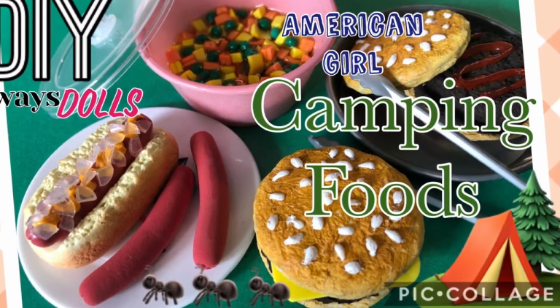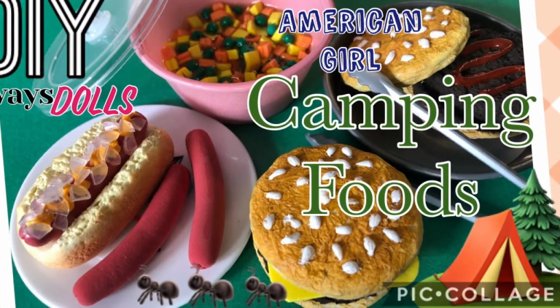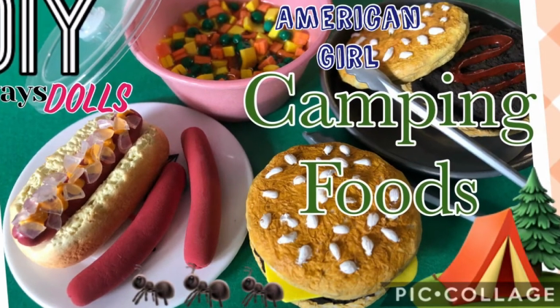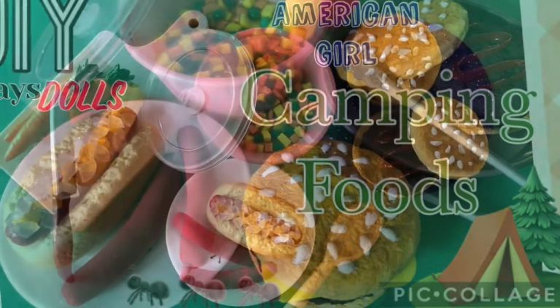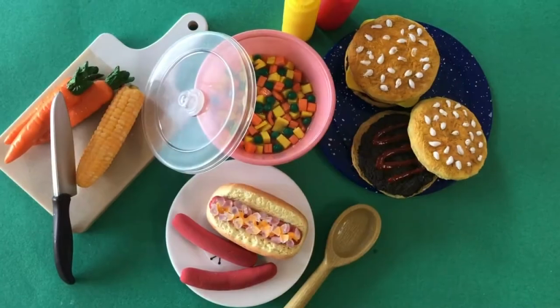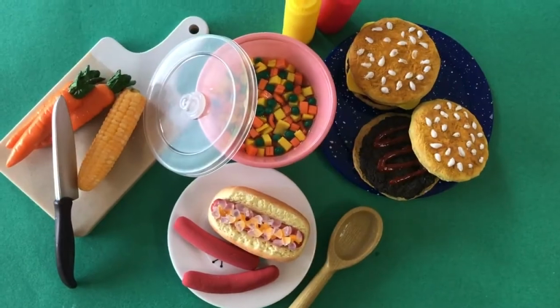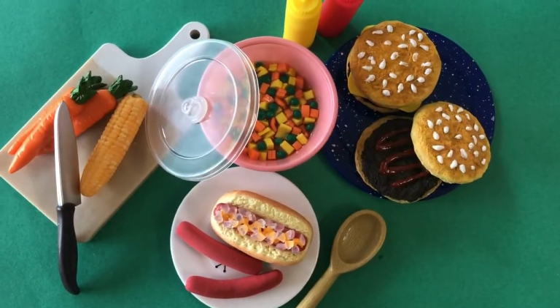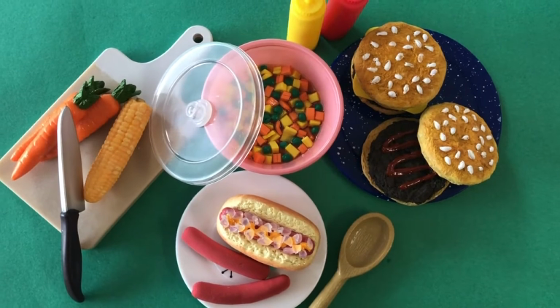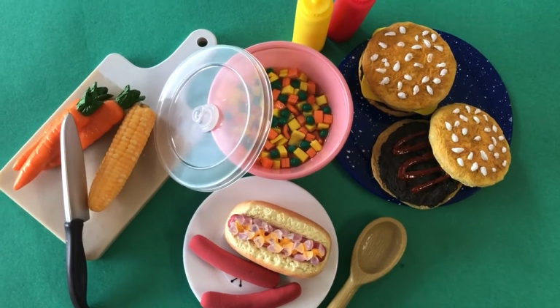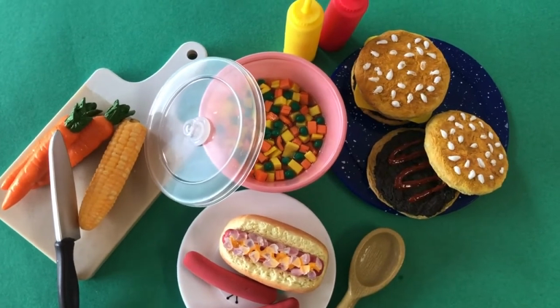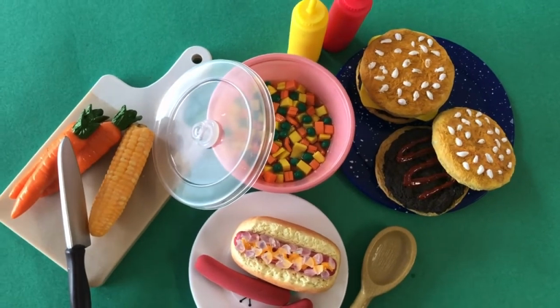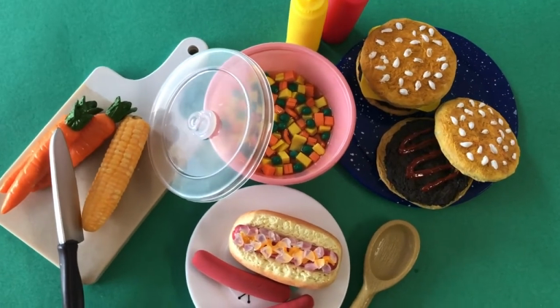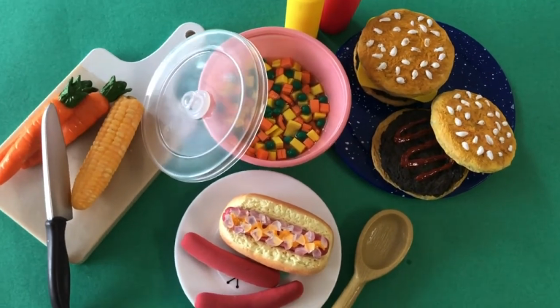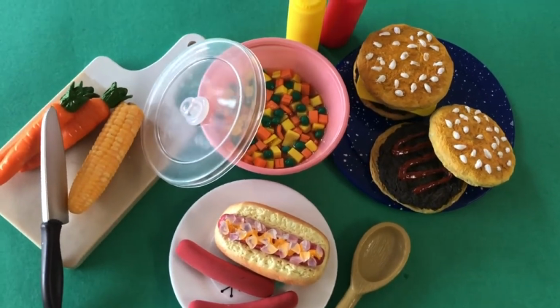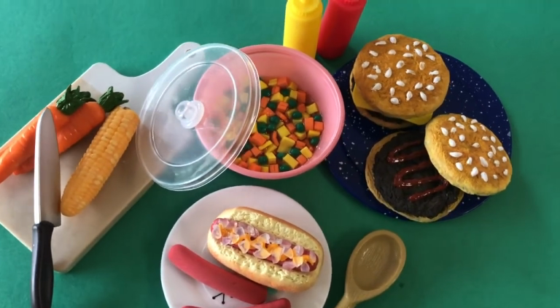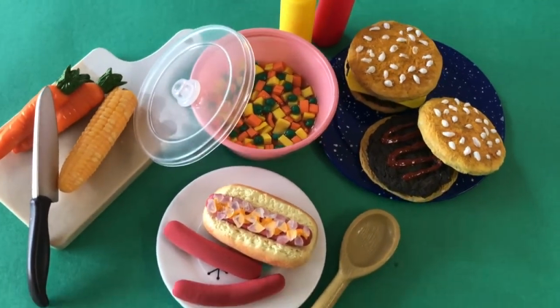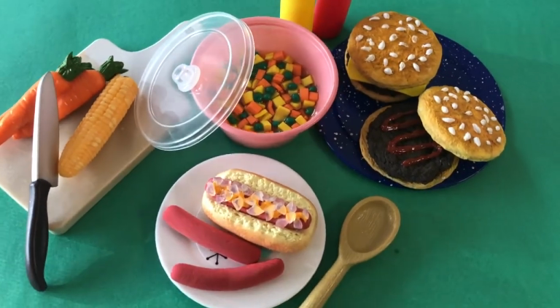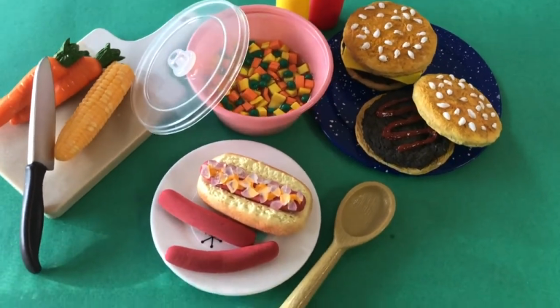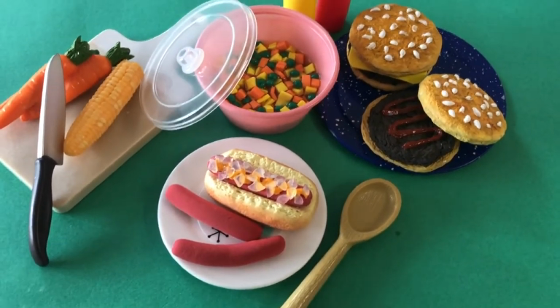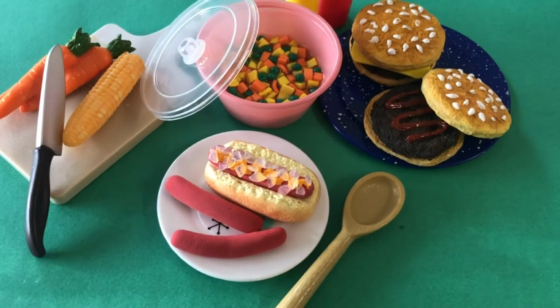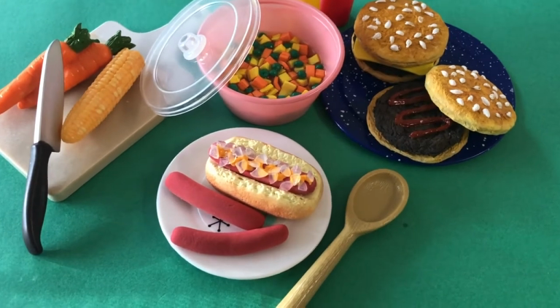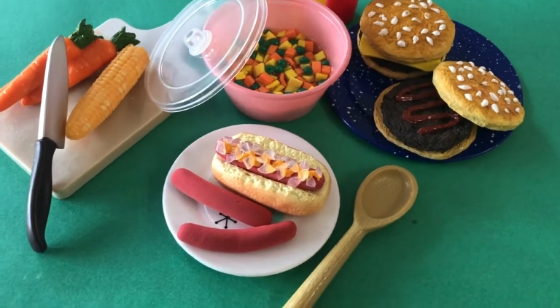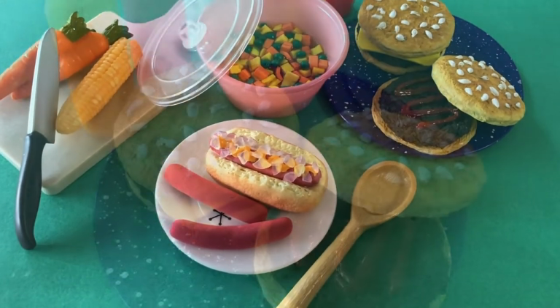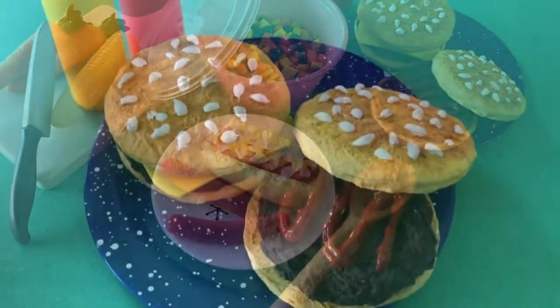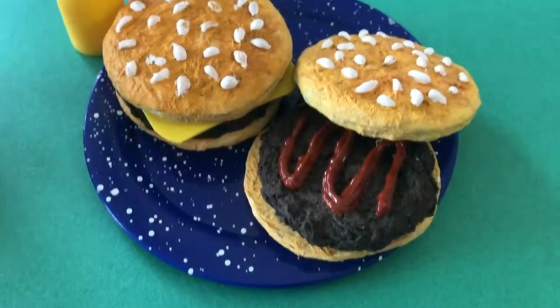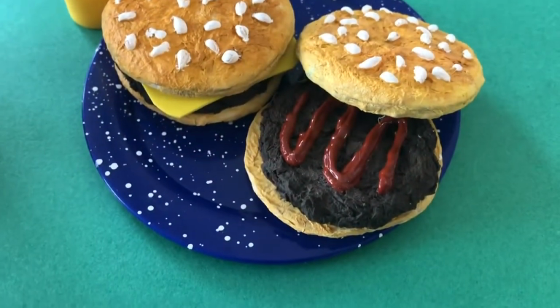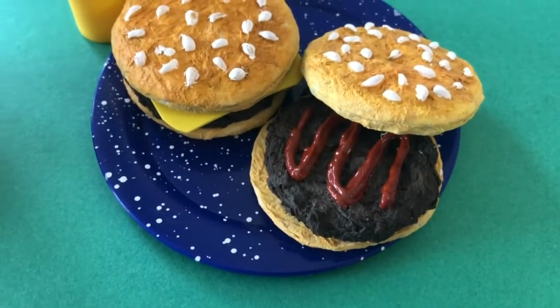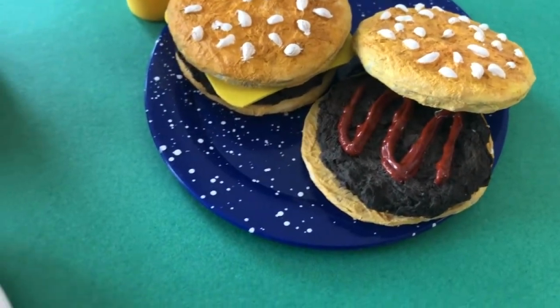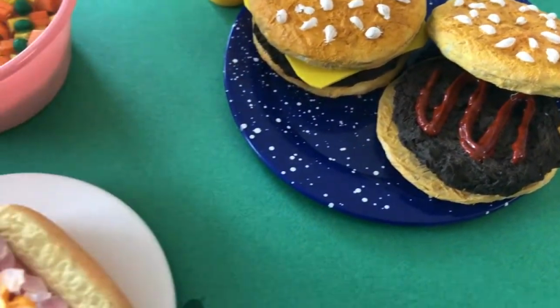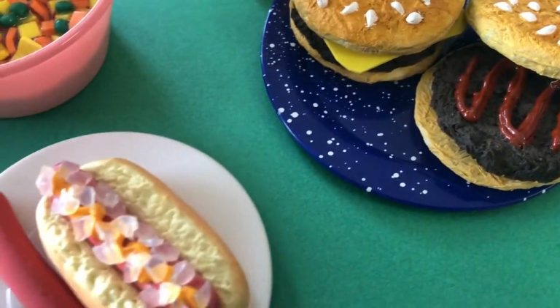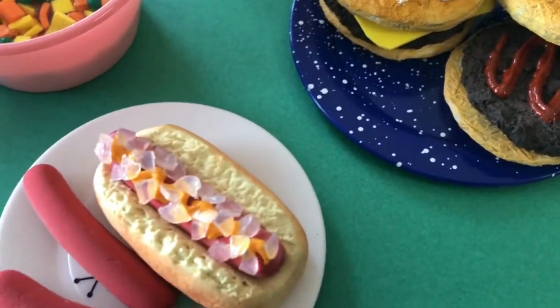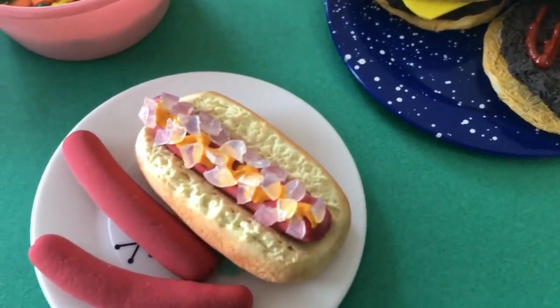Welcome to Always Dolls and thanks for joining us. Many of our viewers have requested a DIY to craft camping food for the dolls, so today we share with you fun and easy ways to make your dolls yummy hamburgers, hot dogs, and a vegetable casserole.